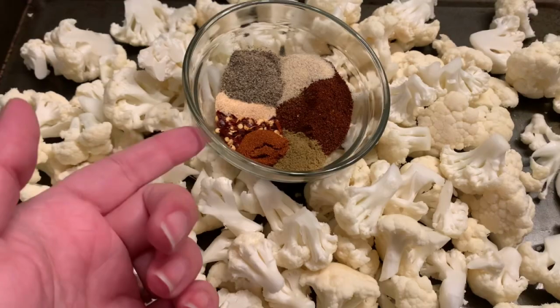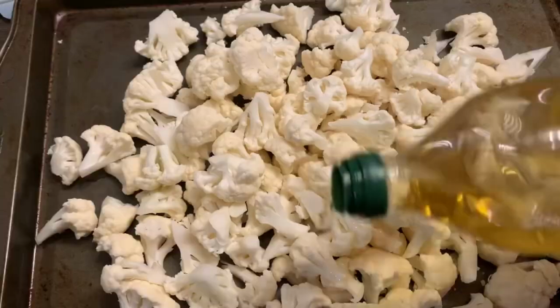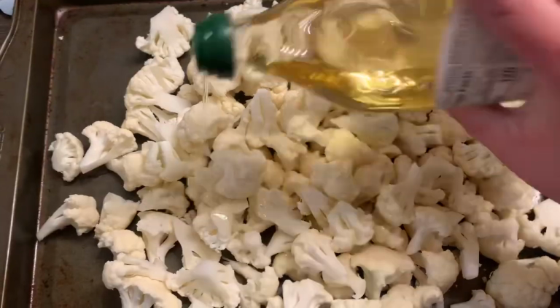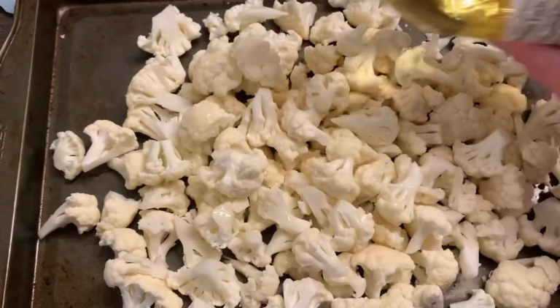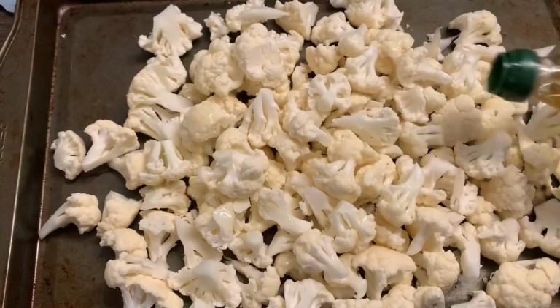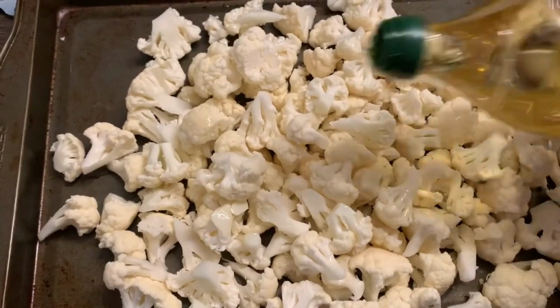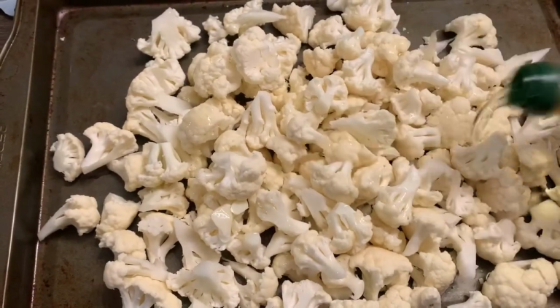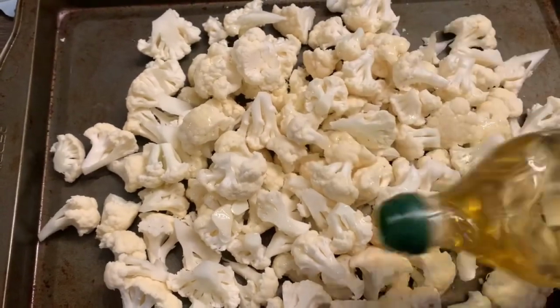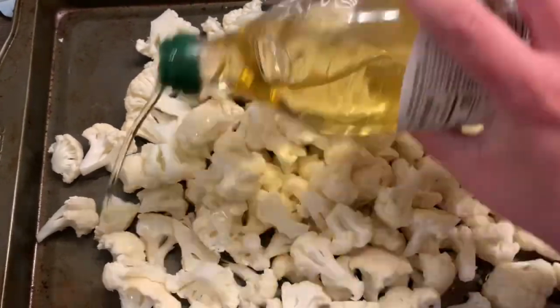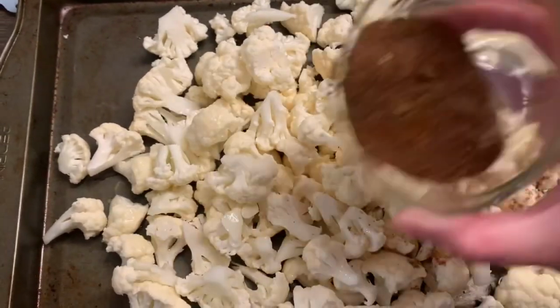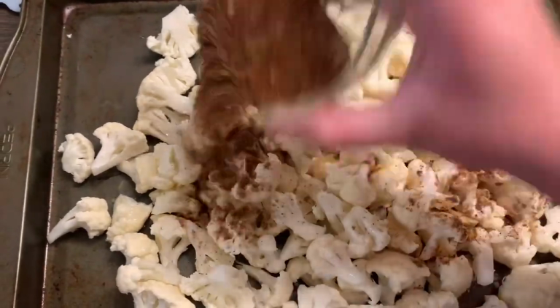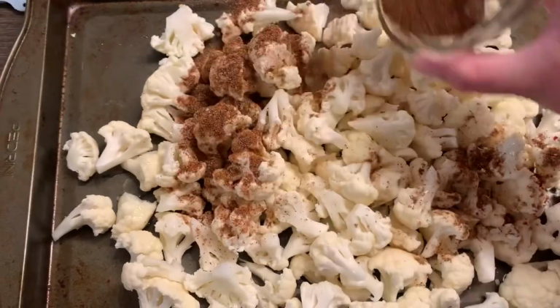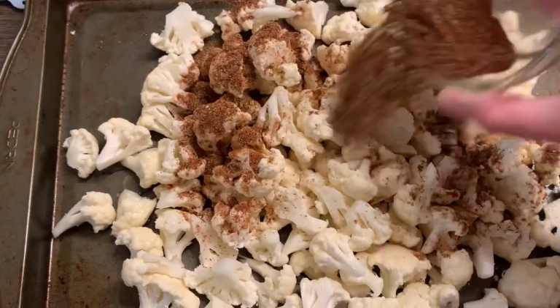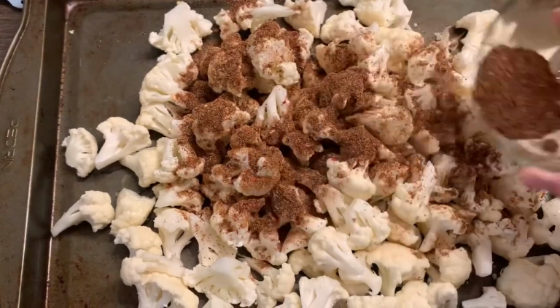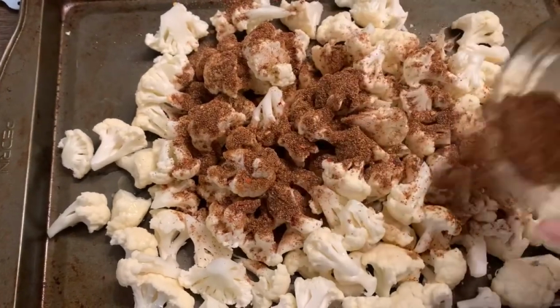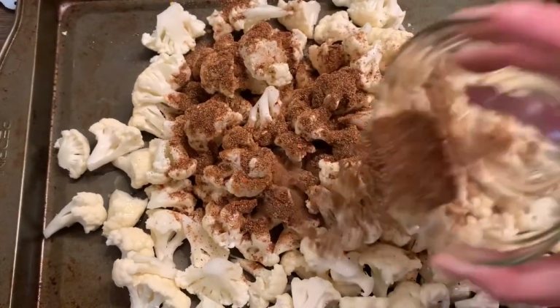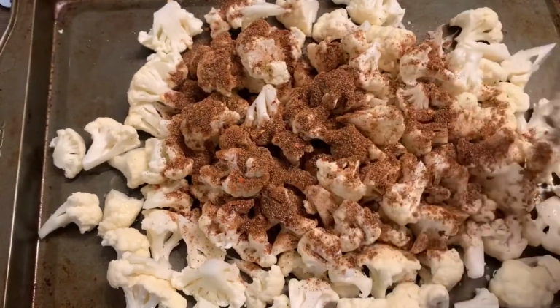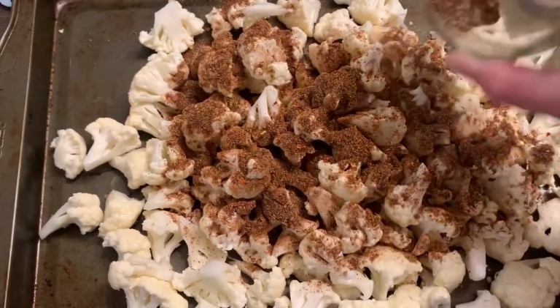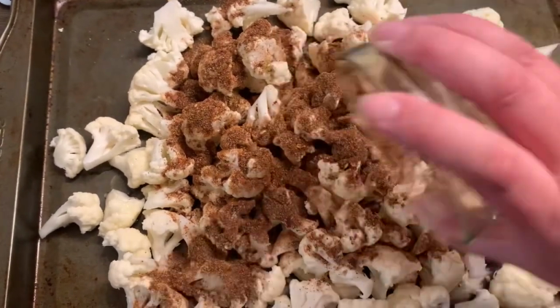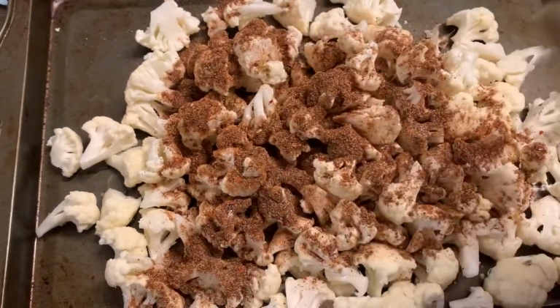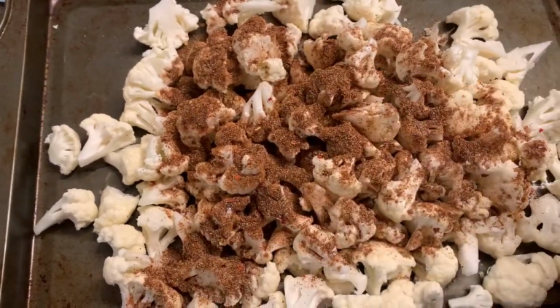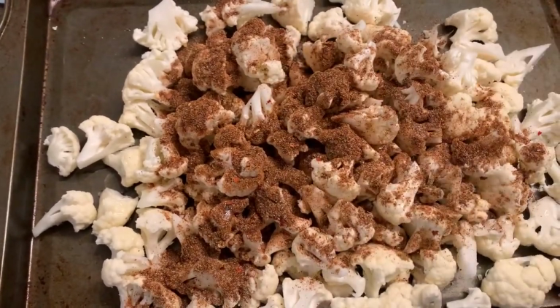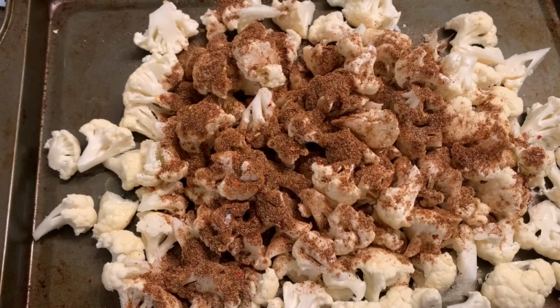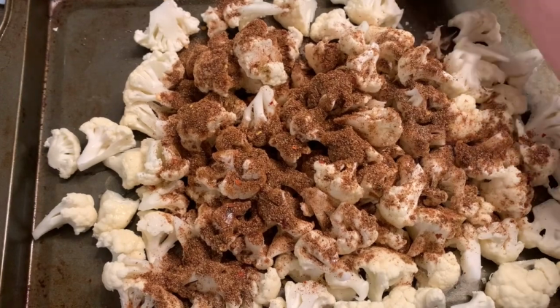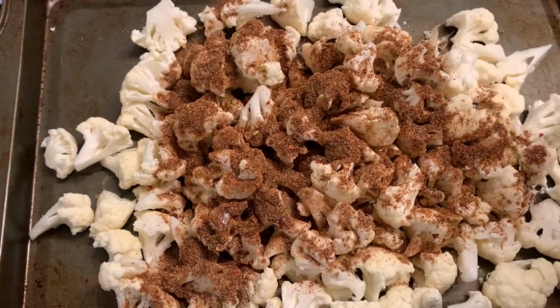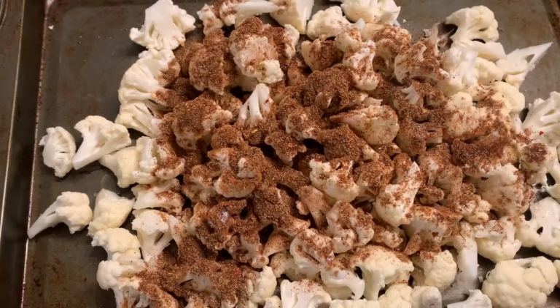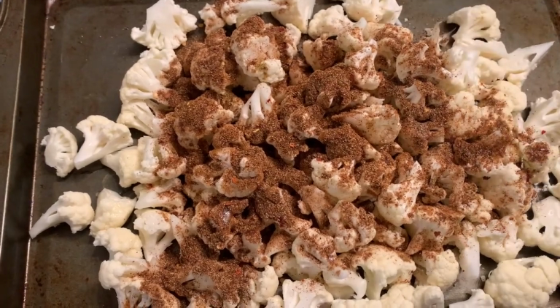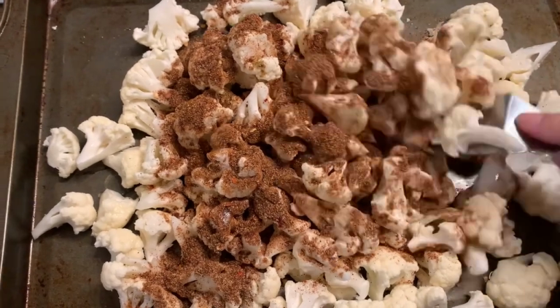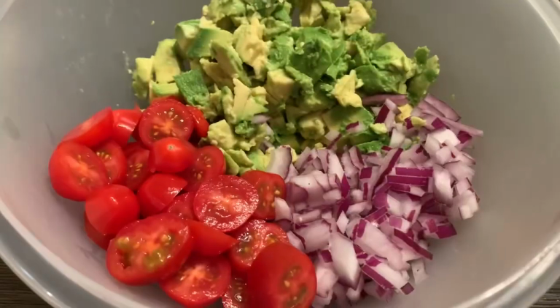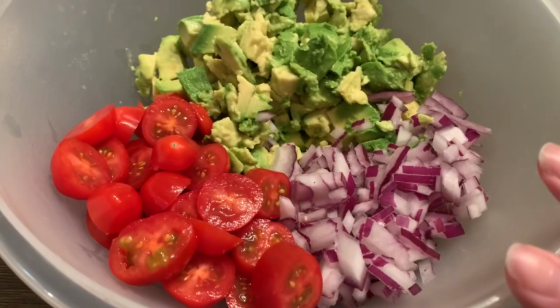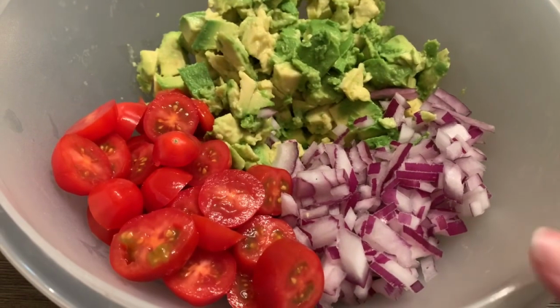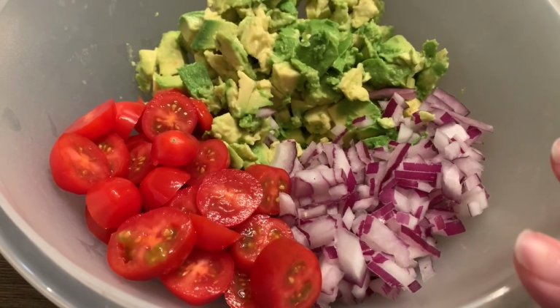We'll add a little olive oil and then put our seasoning on the cauliflower and stir it up. Then it goes into a 400-degree oven for about 40 minutes, flipping it halfway through. While that's cooking, we're going to make the avocado salad.